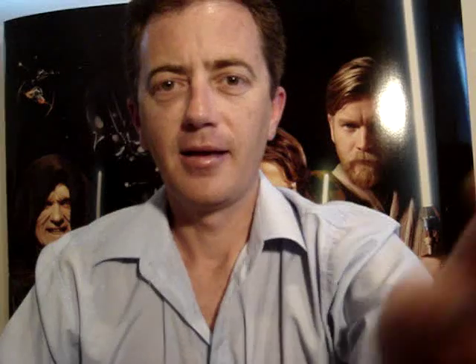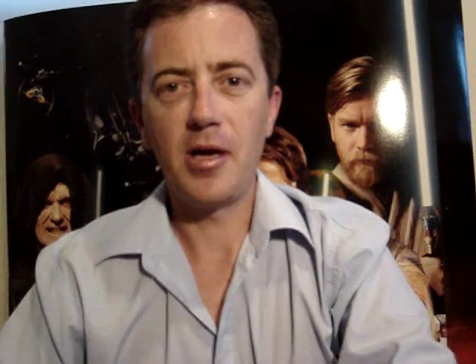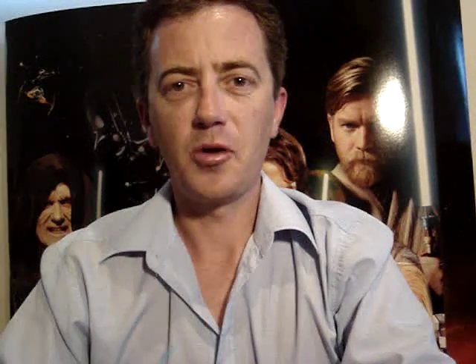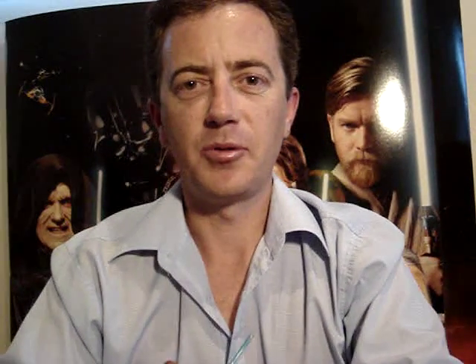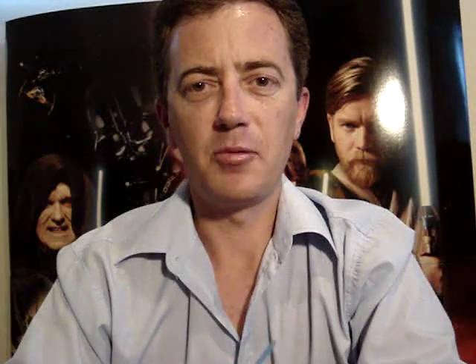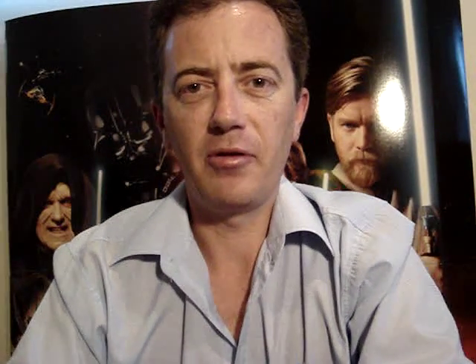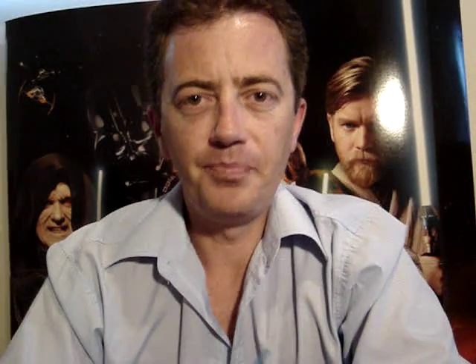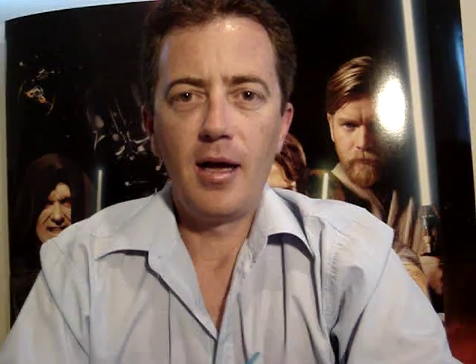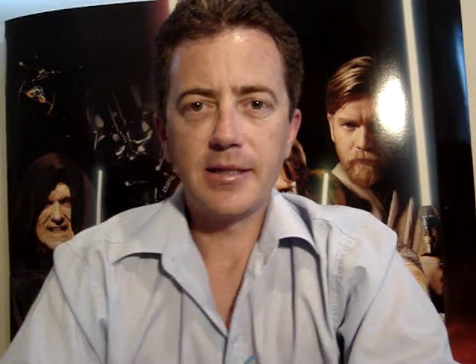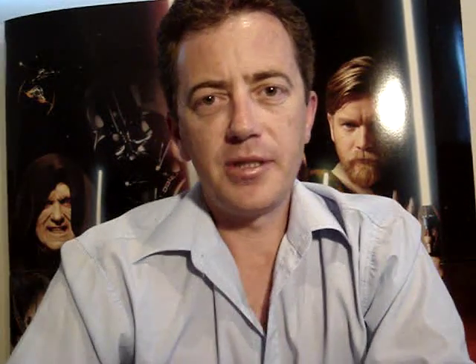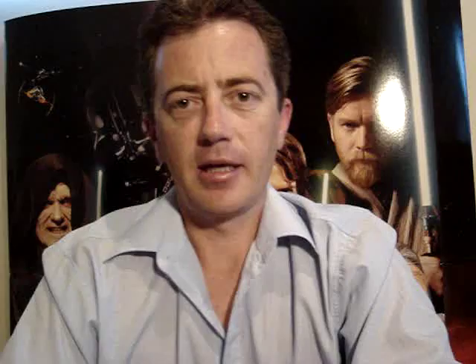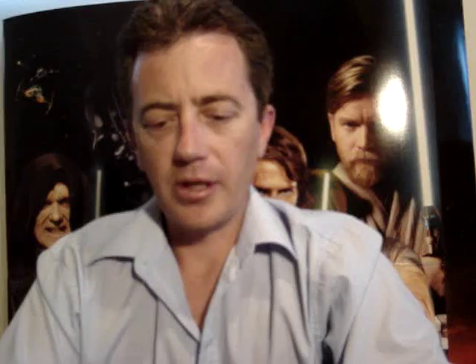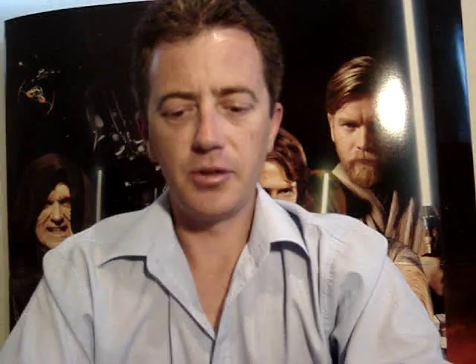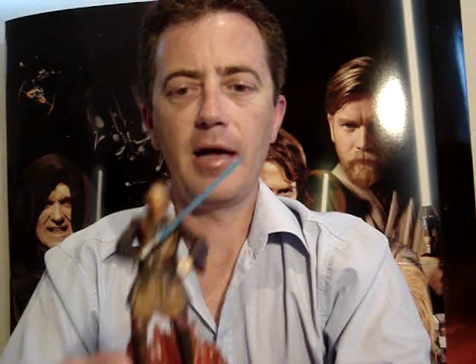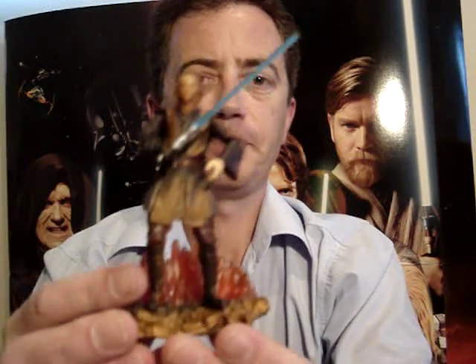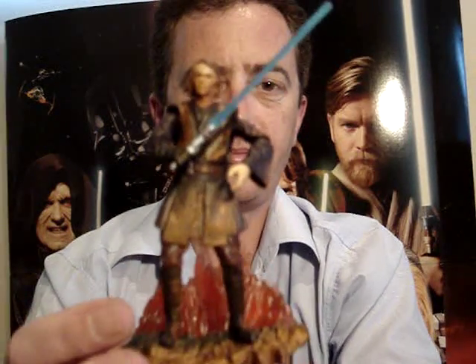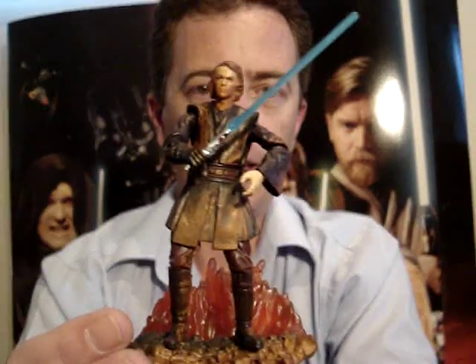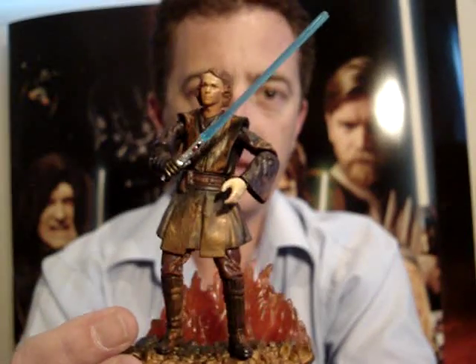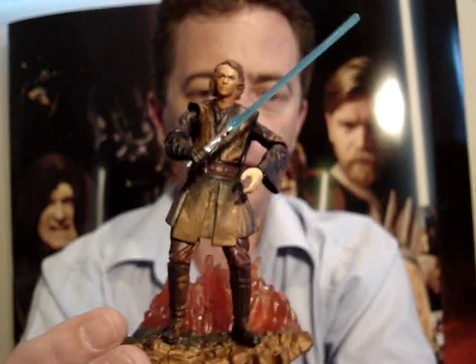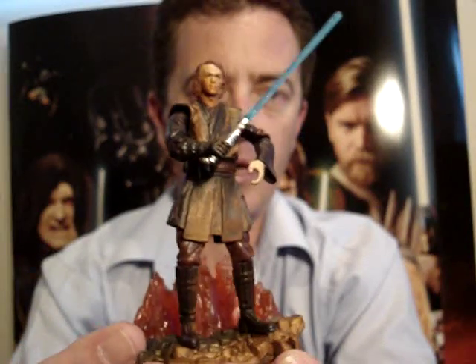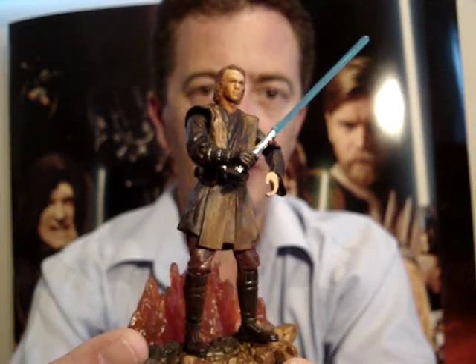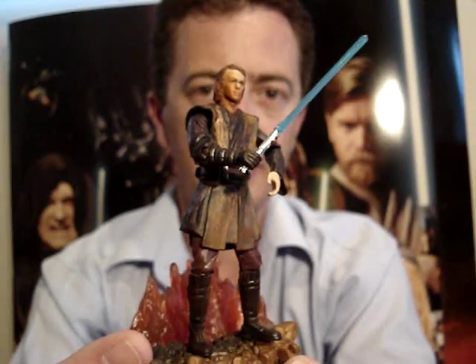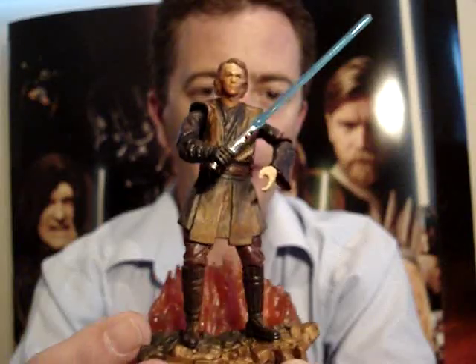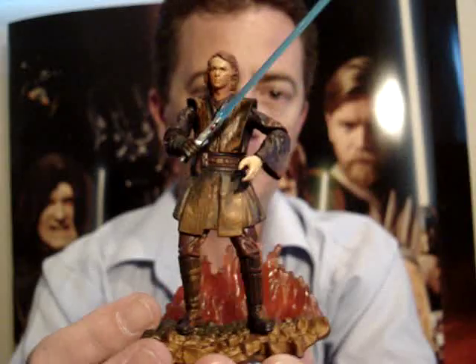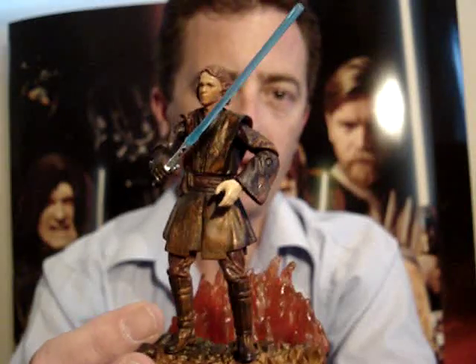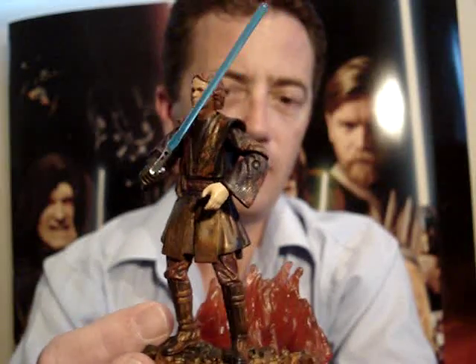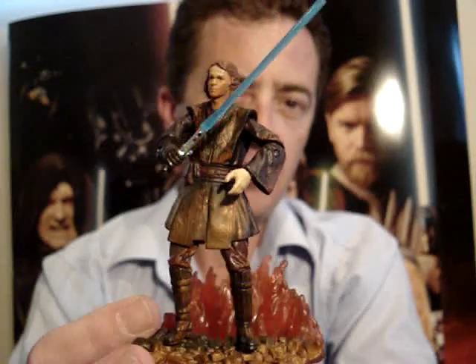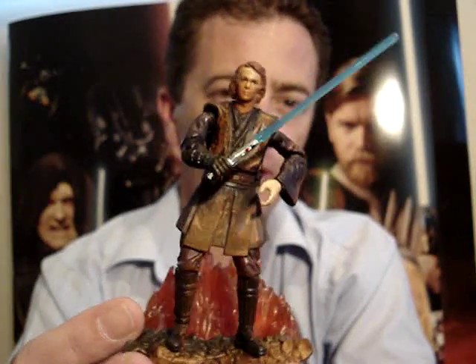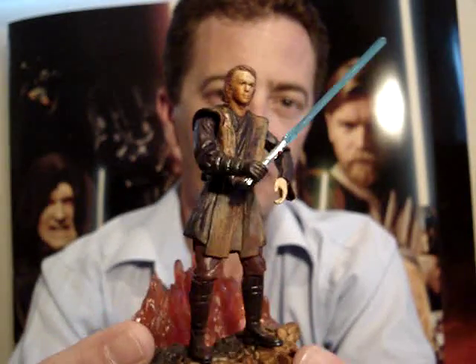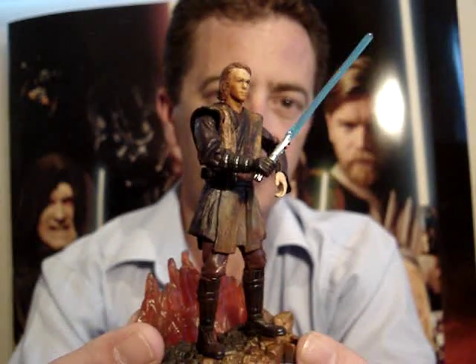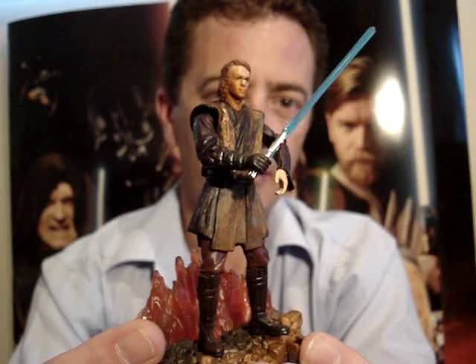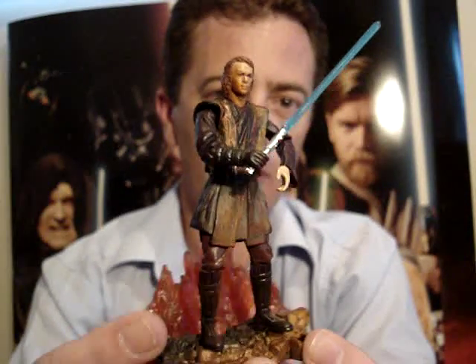G'day everyone and welcome back to another Star Wars figure review. Next up for you today I'm going to give you a look at an exclusive figure, and that's this one here — the Lava Reflection Darth Vader, or Lava Reflection Anakin Skywalker.